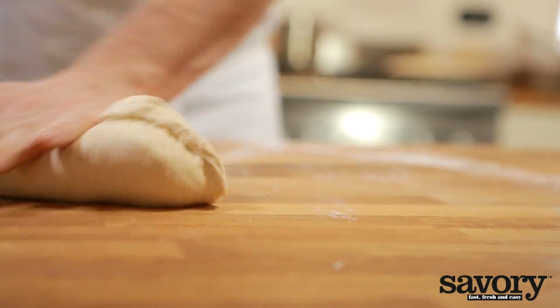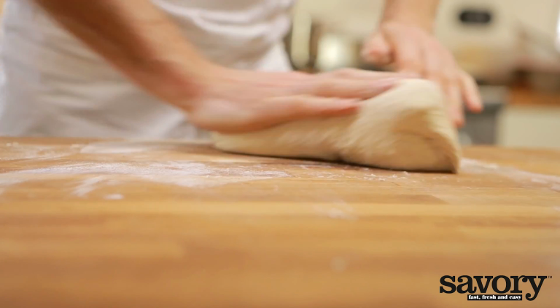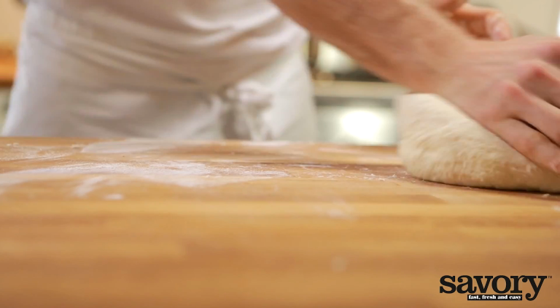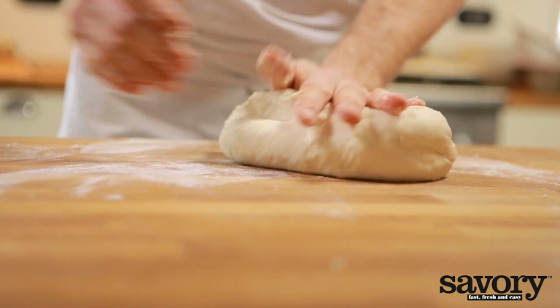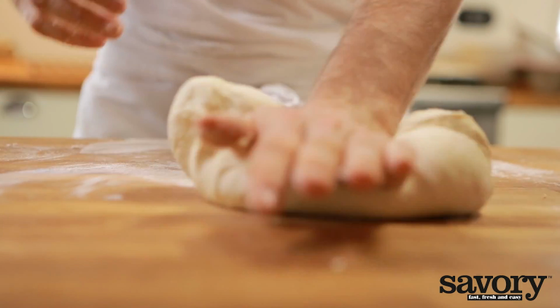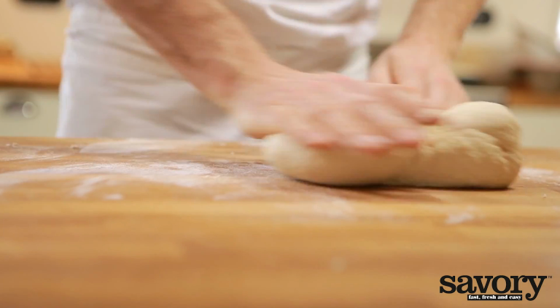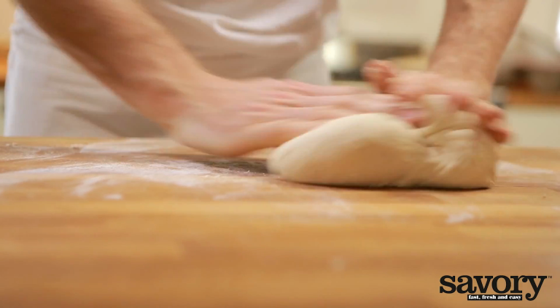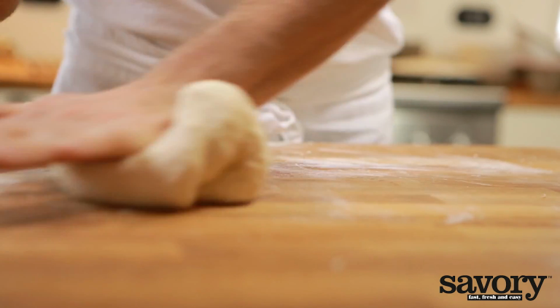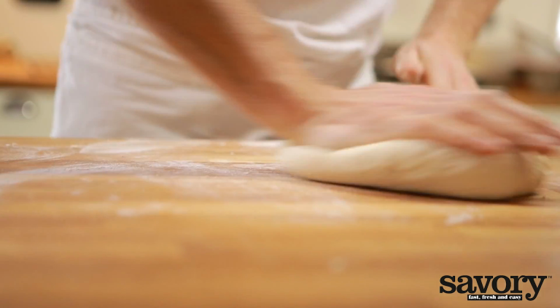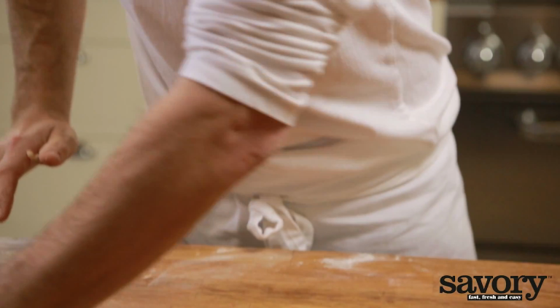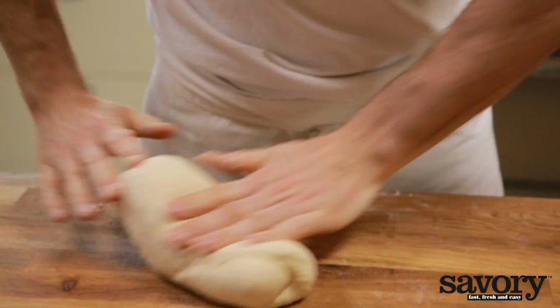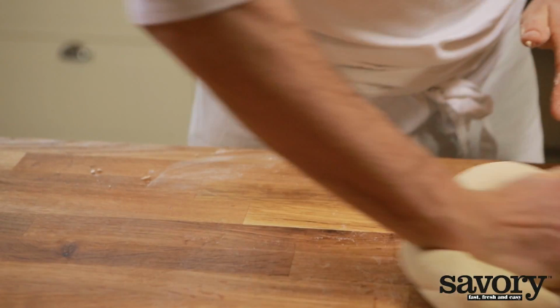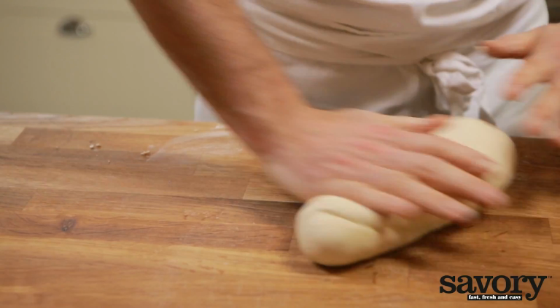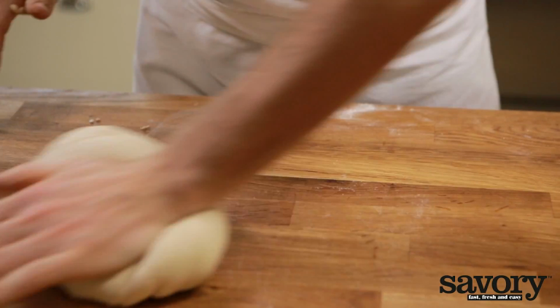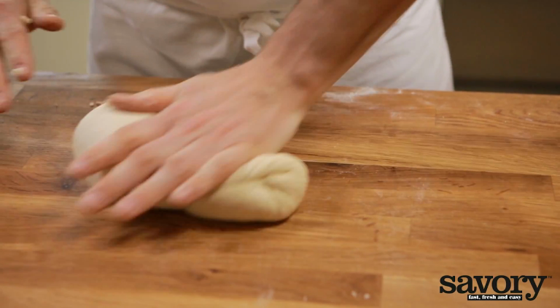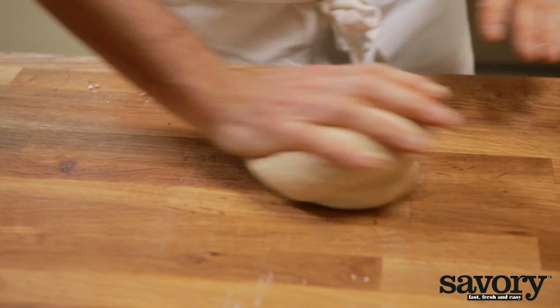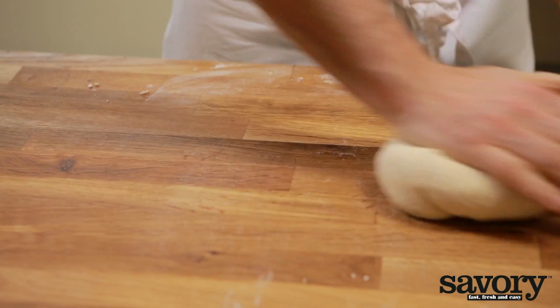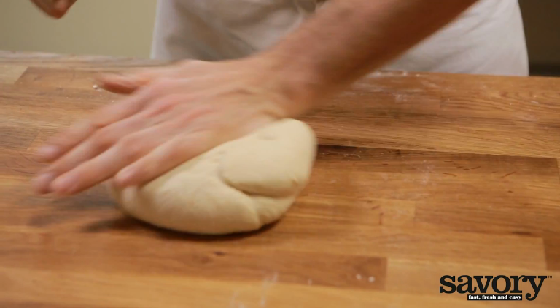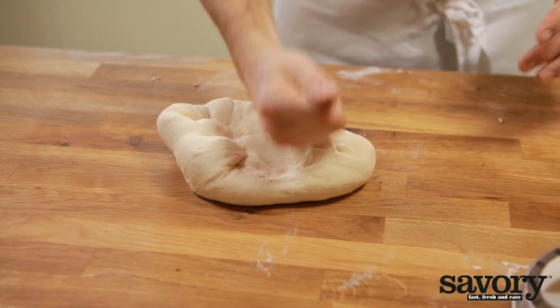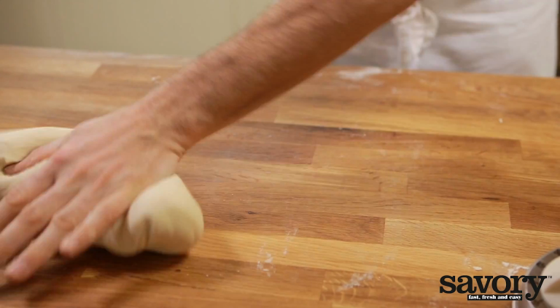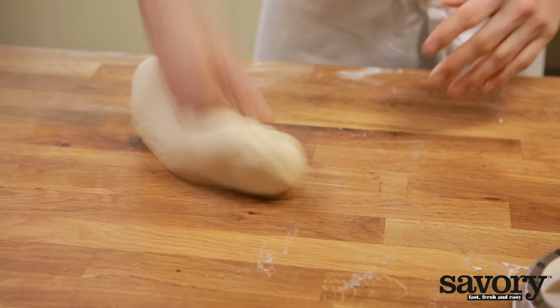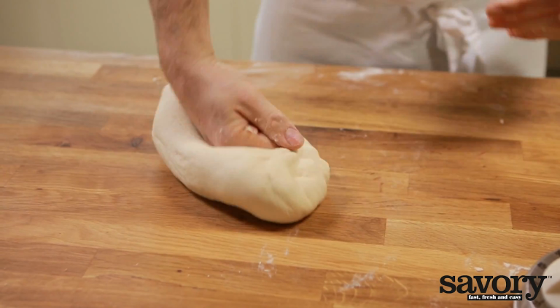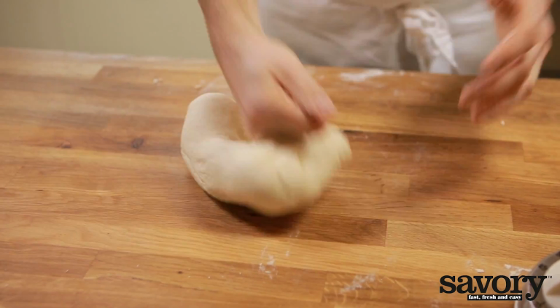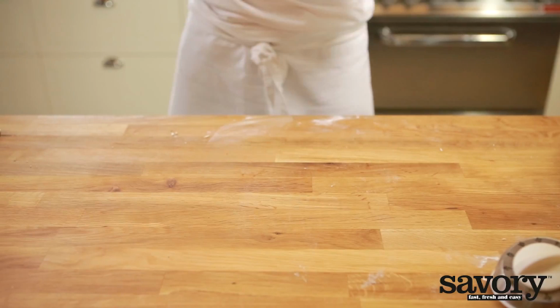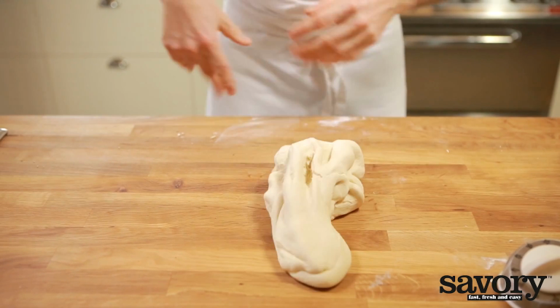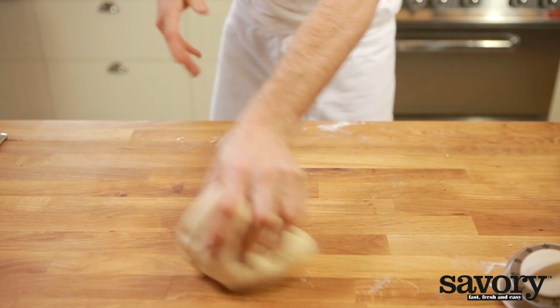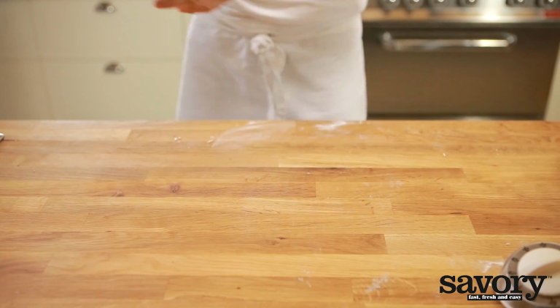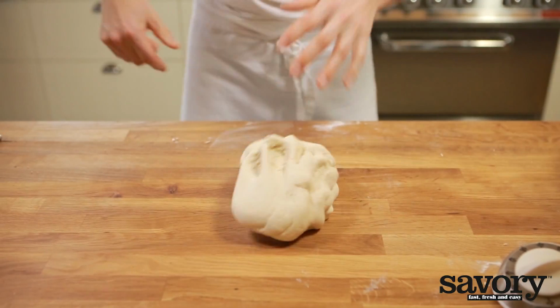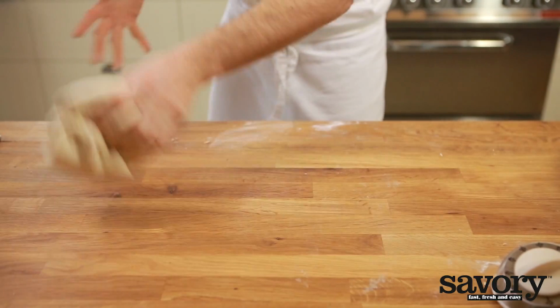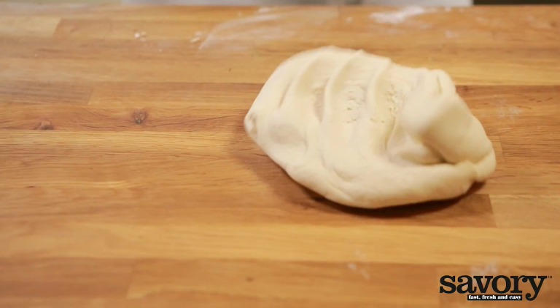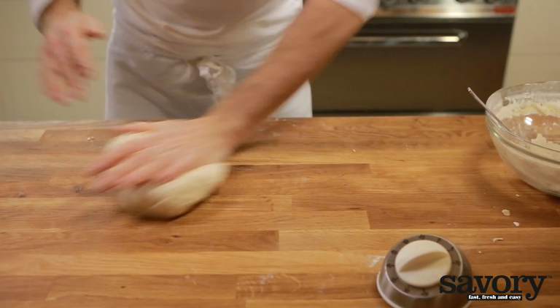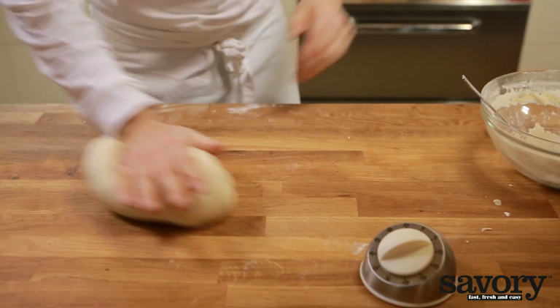Knead firmly. Hitting, throwing, pushing, and pulling are all good techniques. The dough should be velvety soft, not sticky.